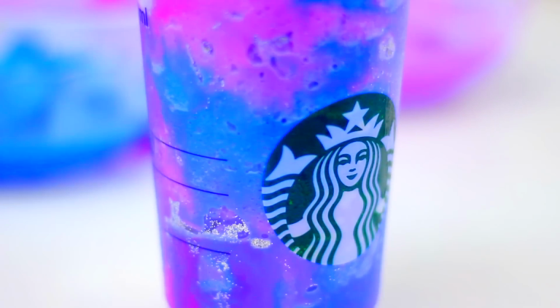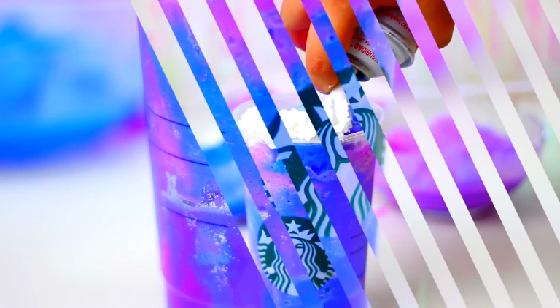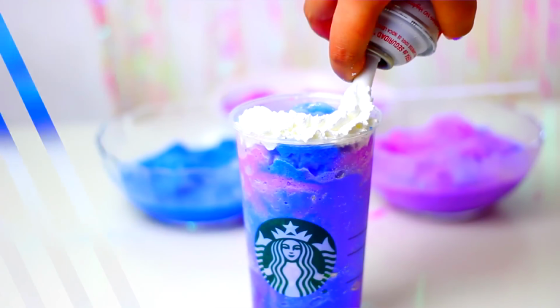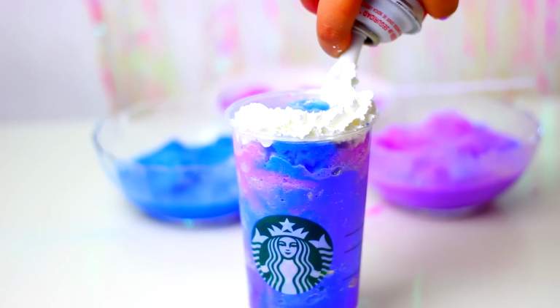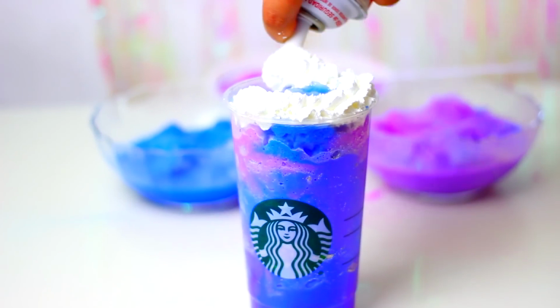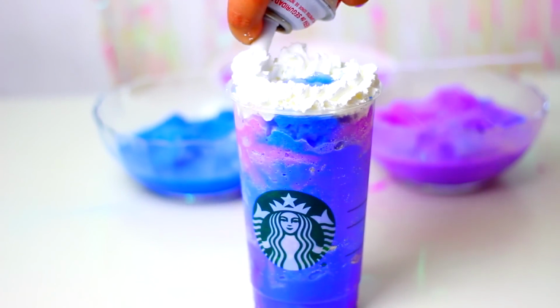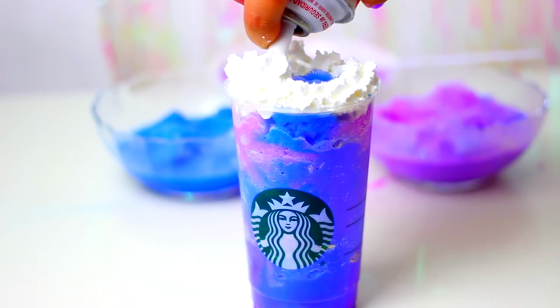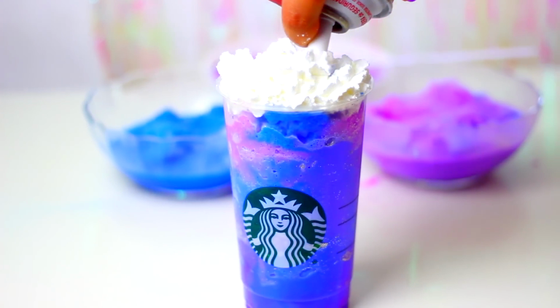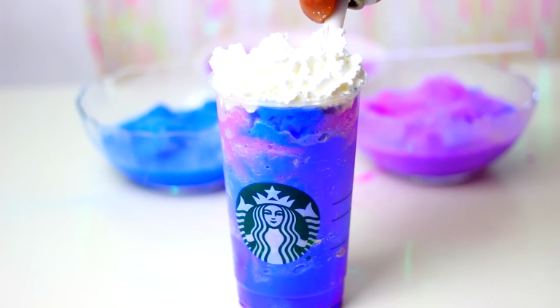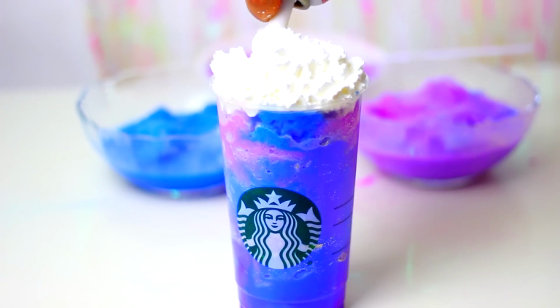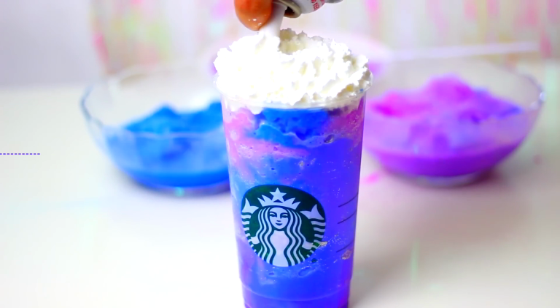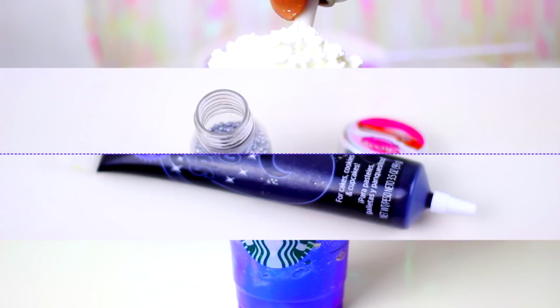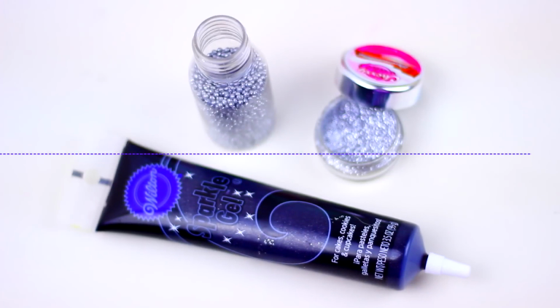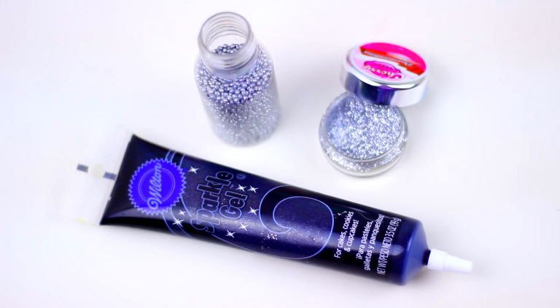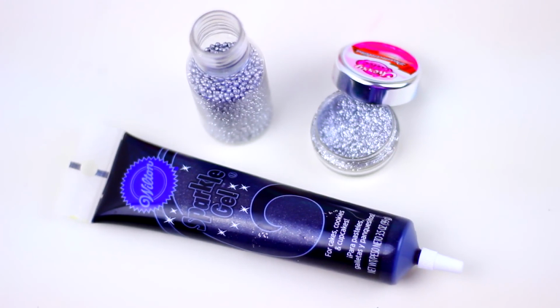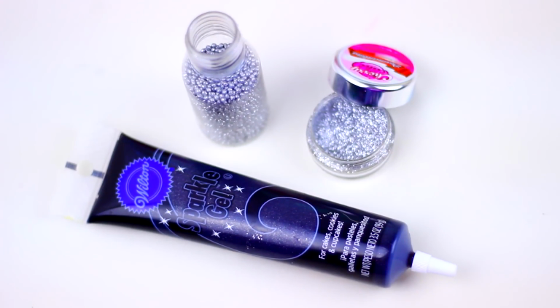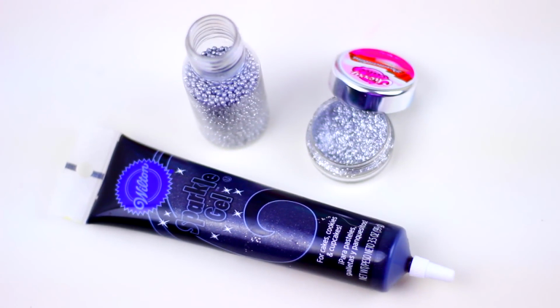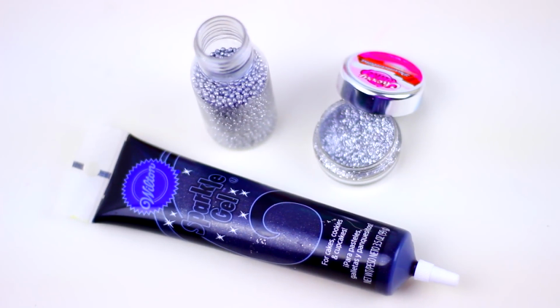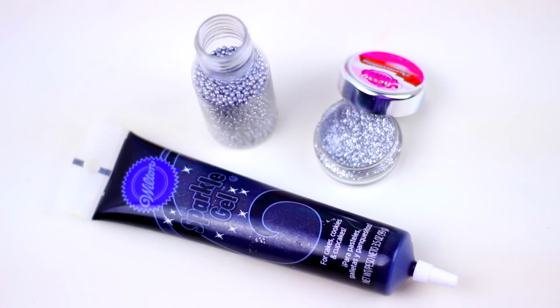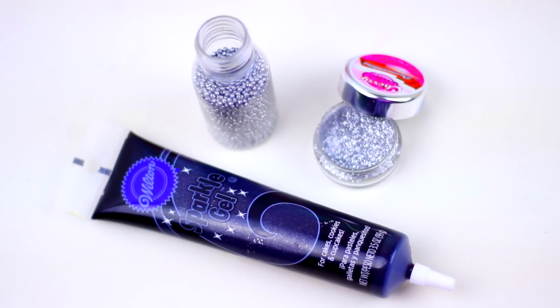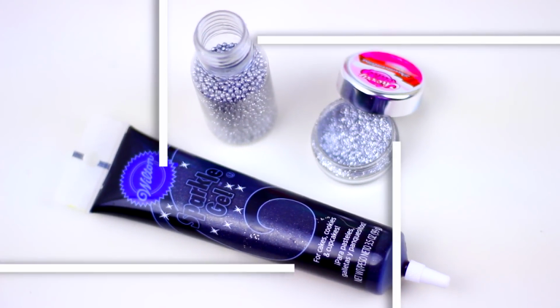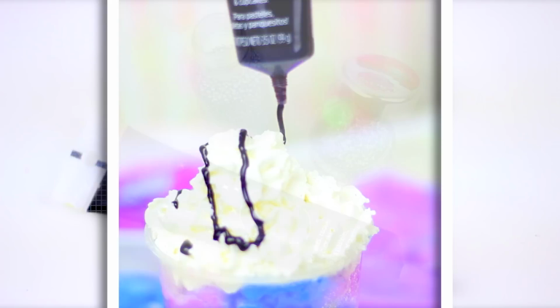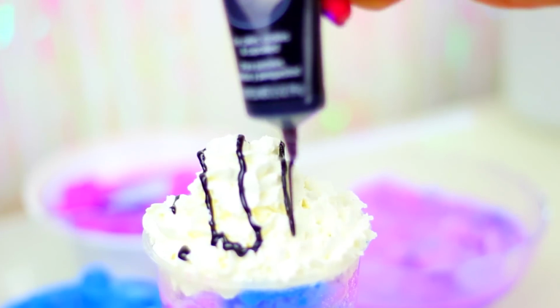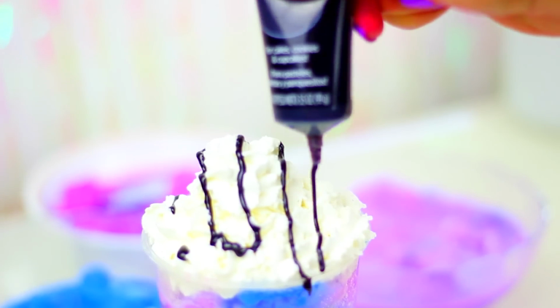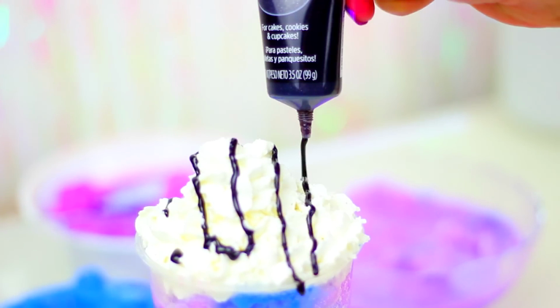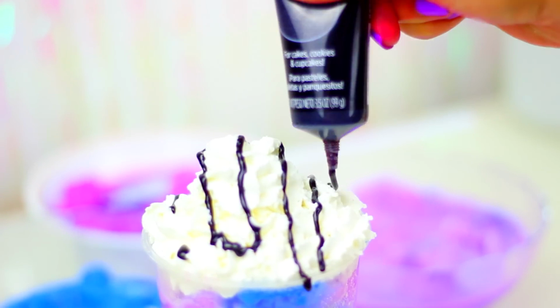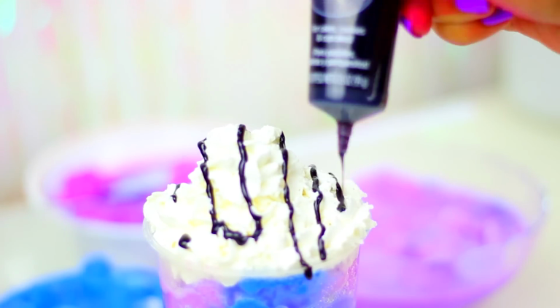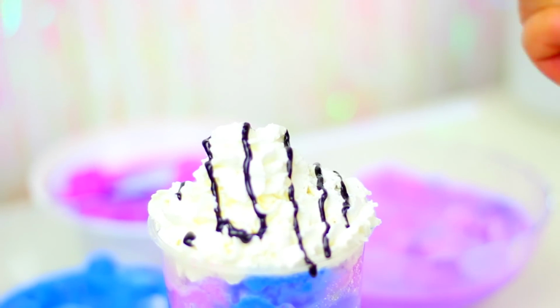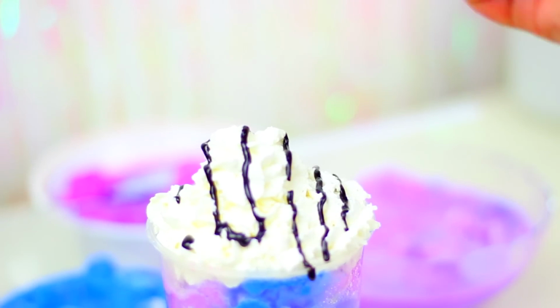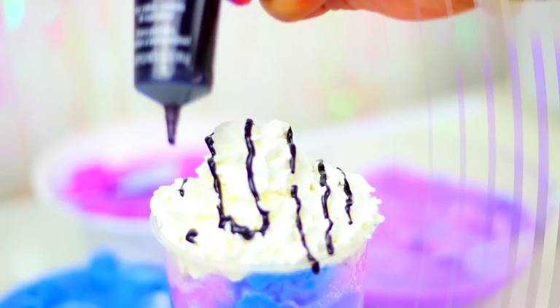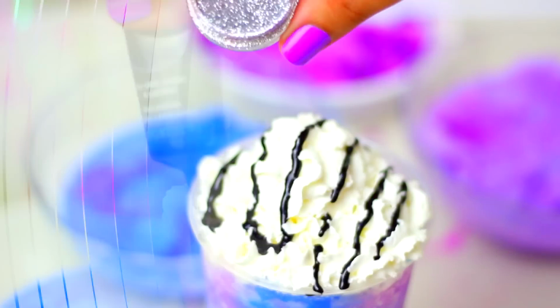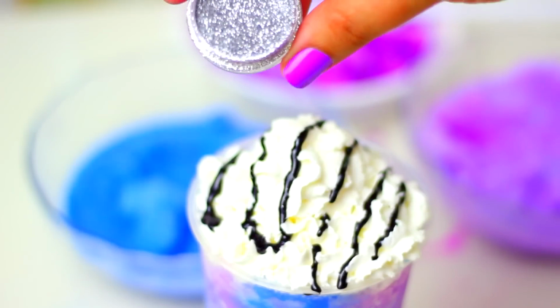Now it's time to add the whipped cream and some decorations. I'm using a black gel frosting, silver beads, and more glitter to decorate the whipped cream, but this is completely optional.